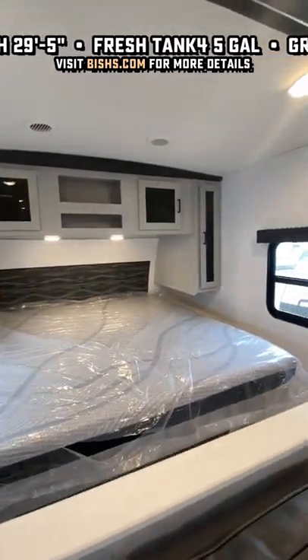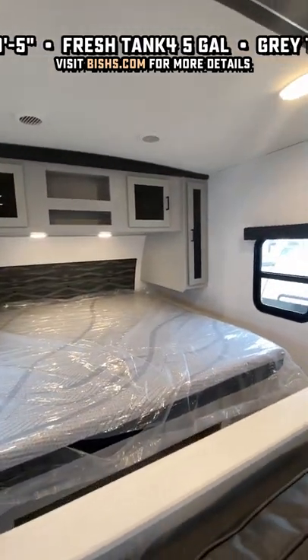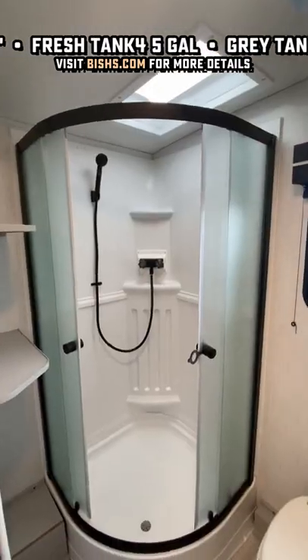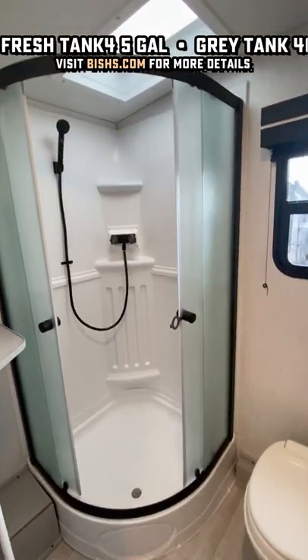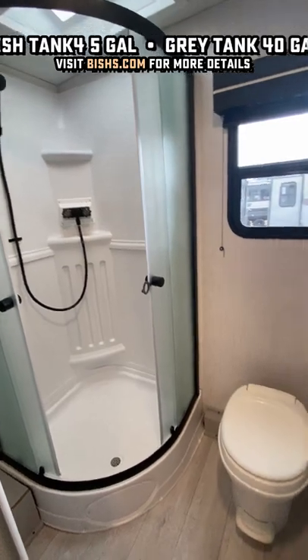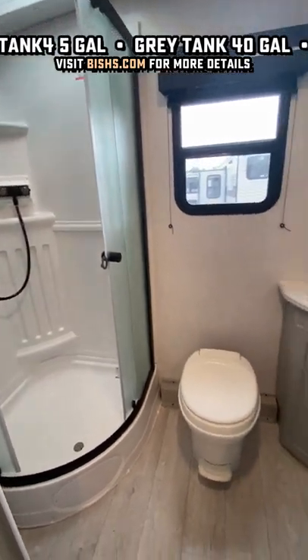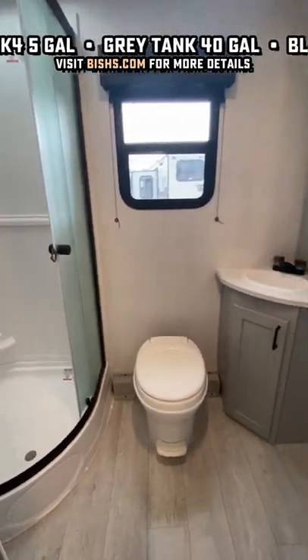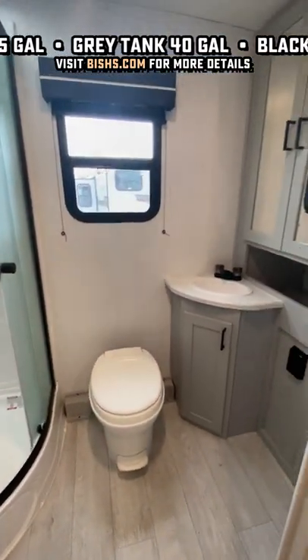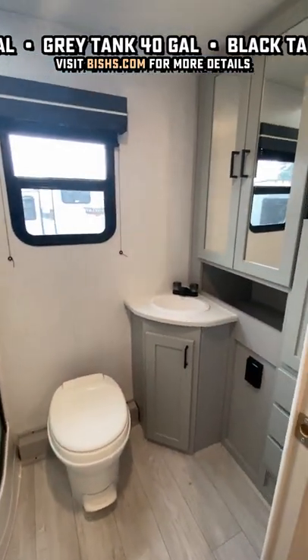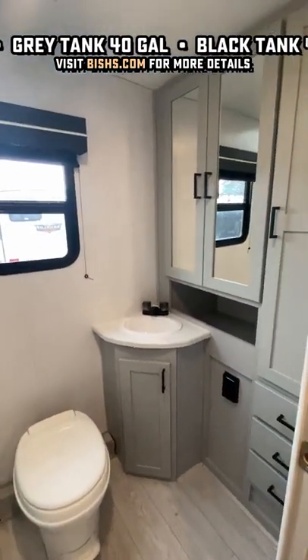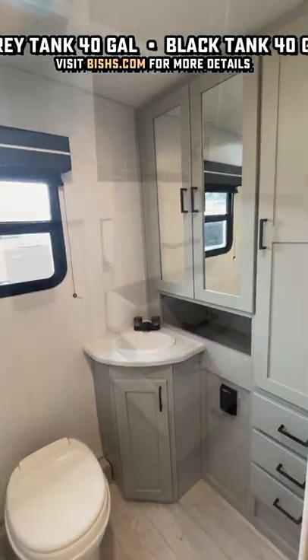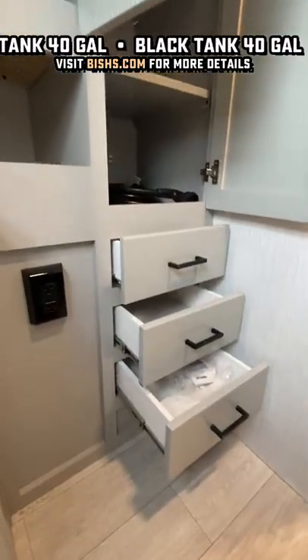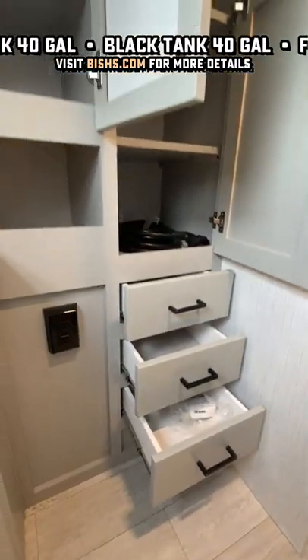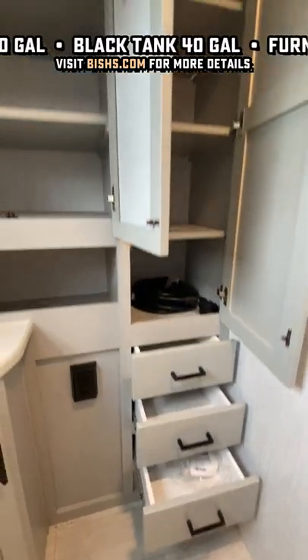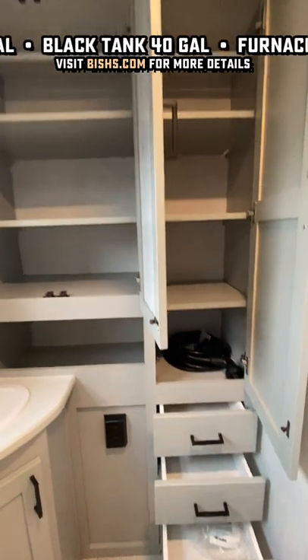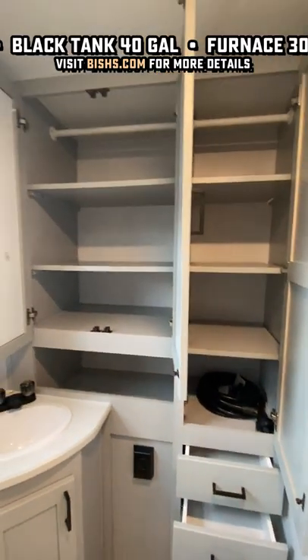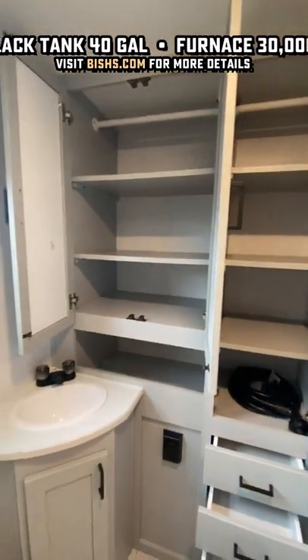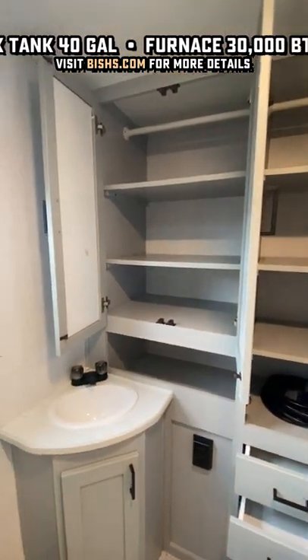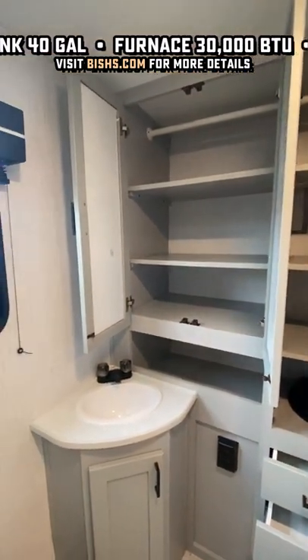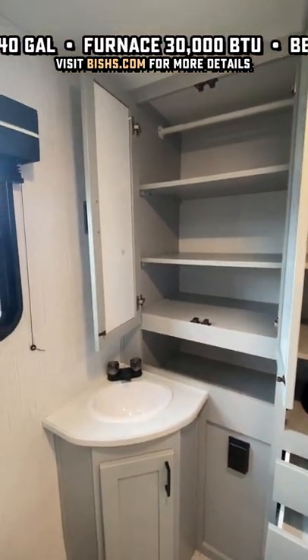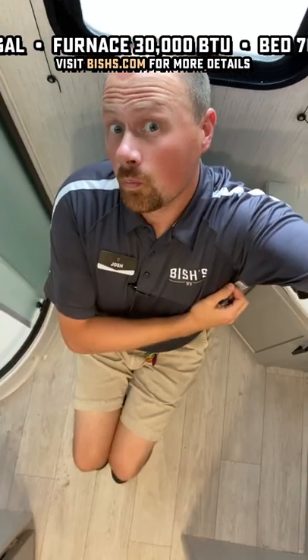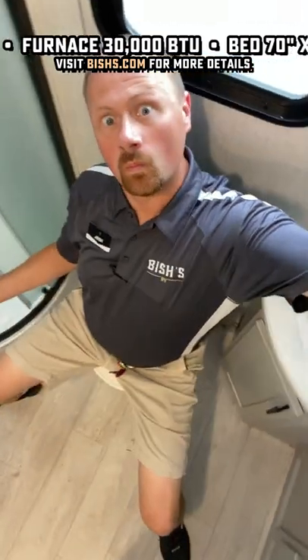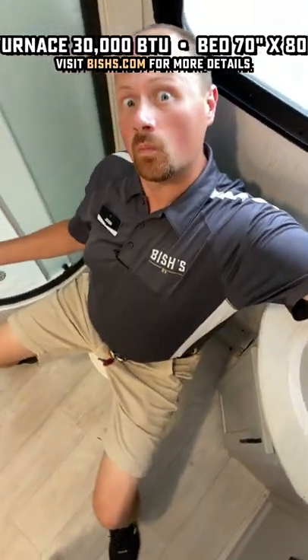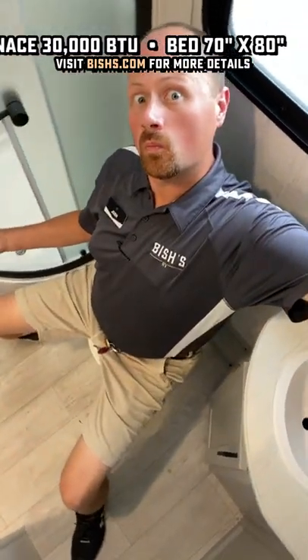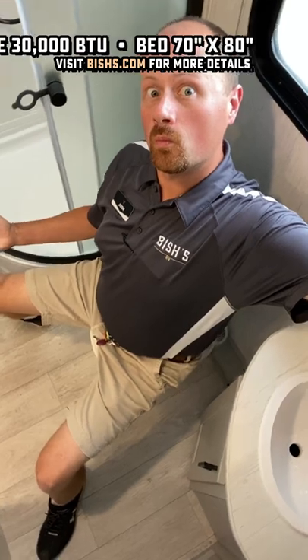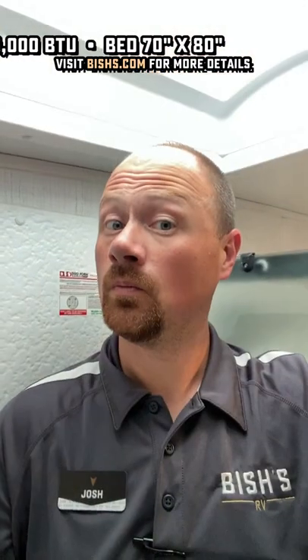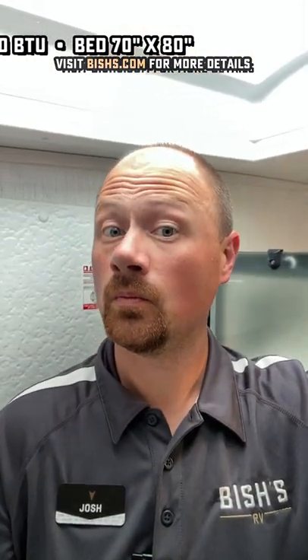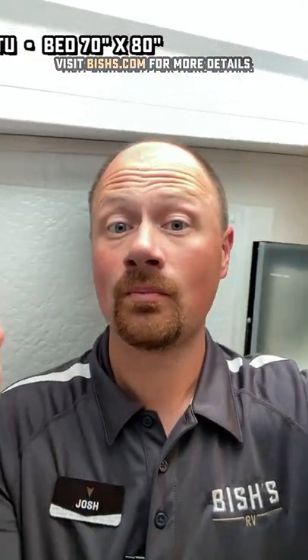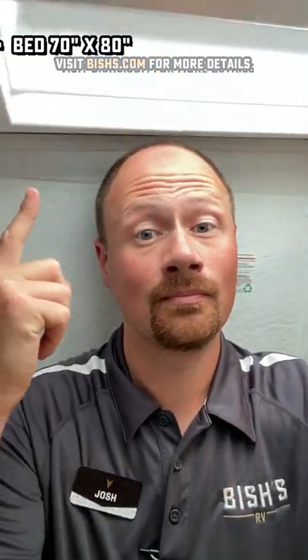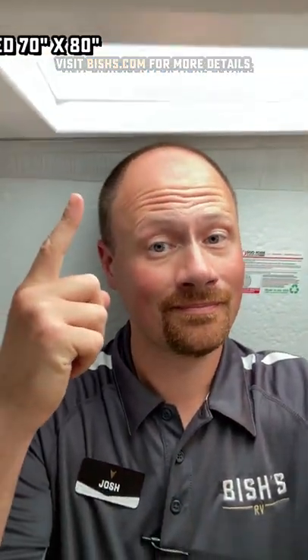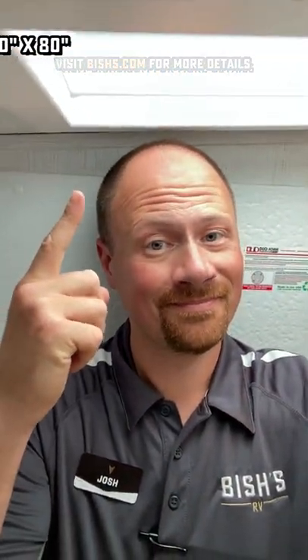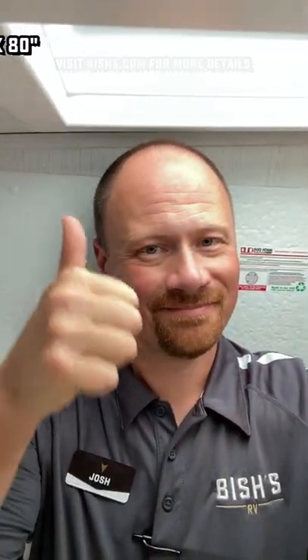Now, the rear bathroom in this is fantastic, but where it shines is the storage back here — it's something that's just hard to find. Those are also removable shelves, so if you want extra closet space, you have that. The toilet space is fairly fluffy friendly. It's a rain shower, but the vaulted ceiling does help.